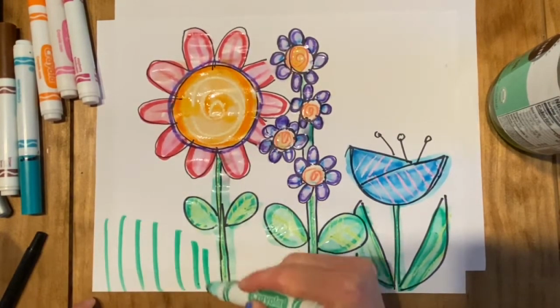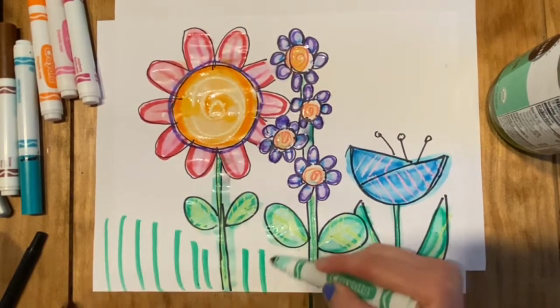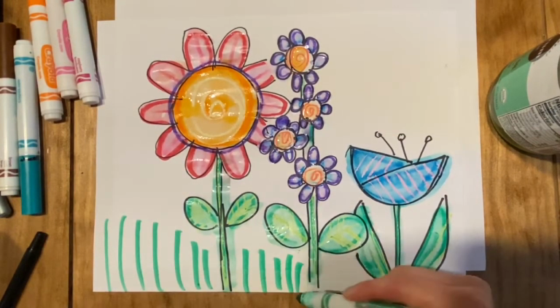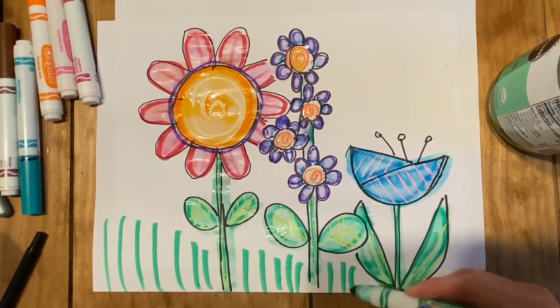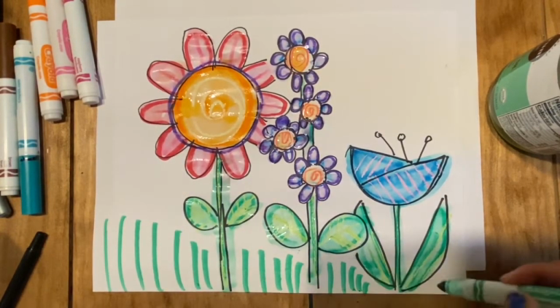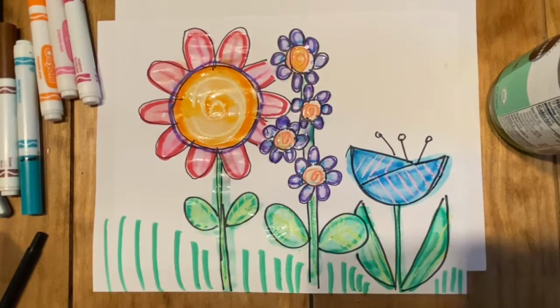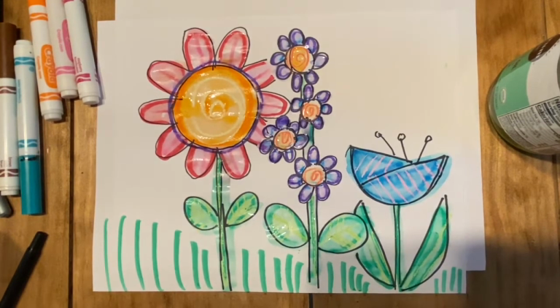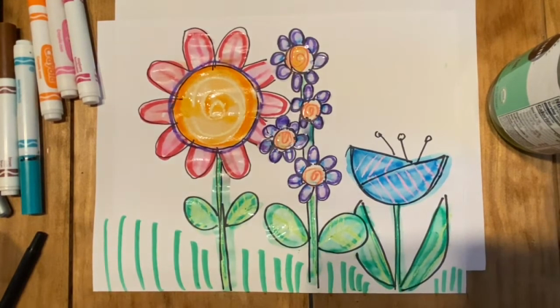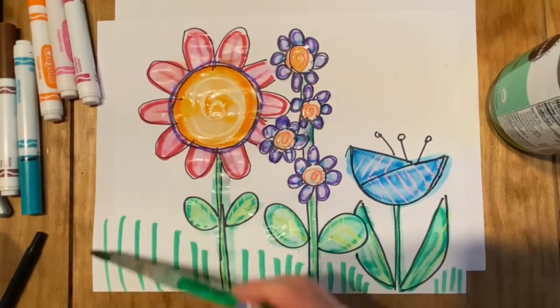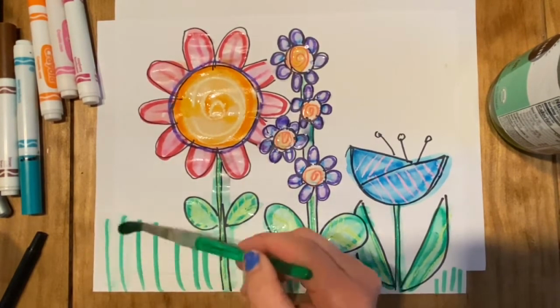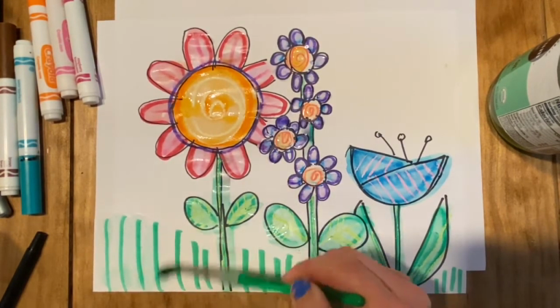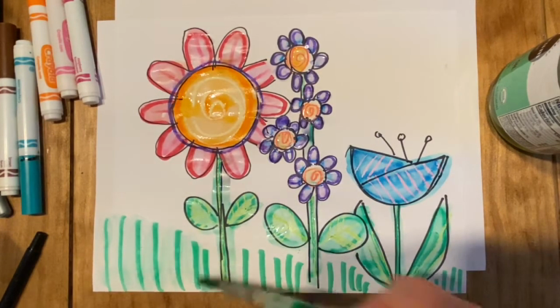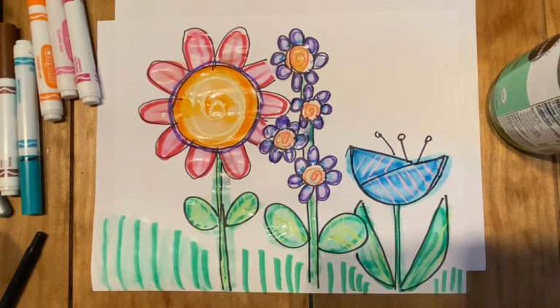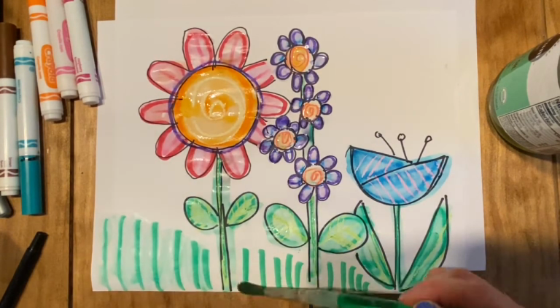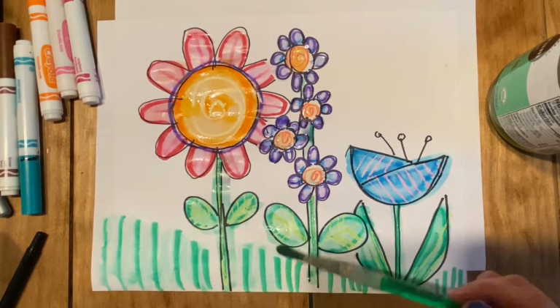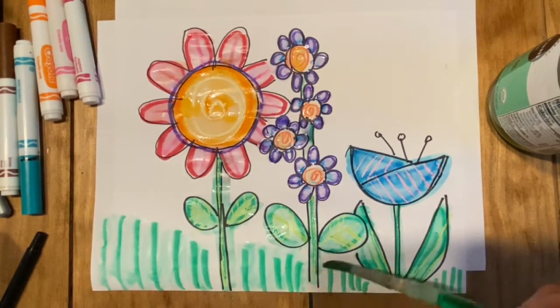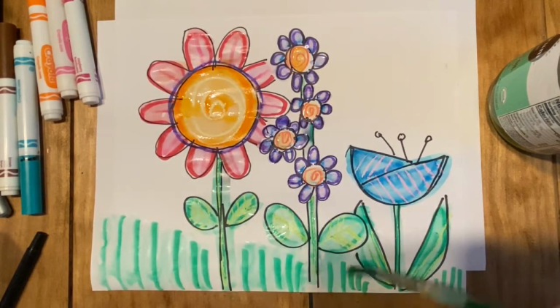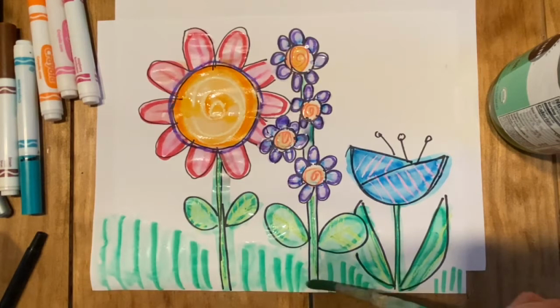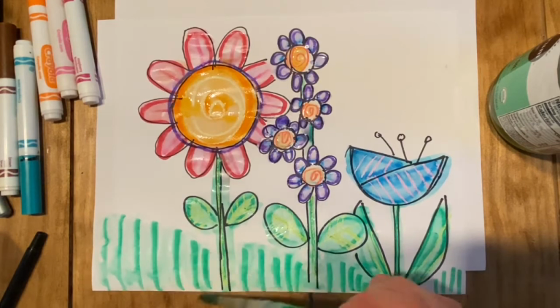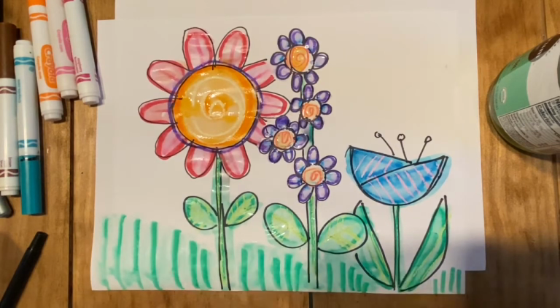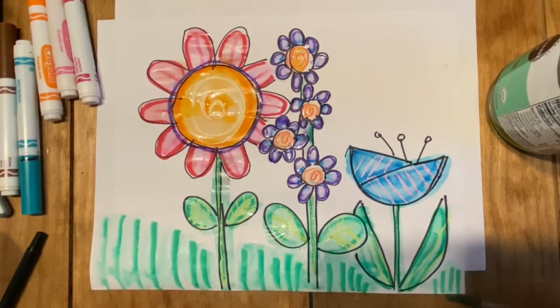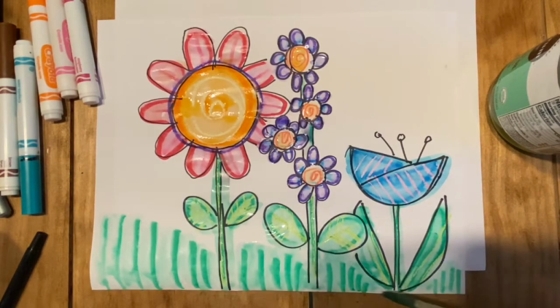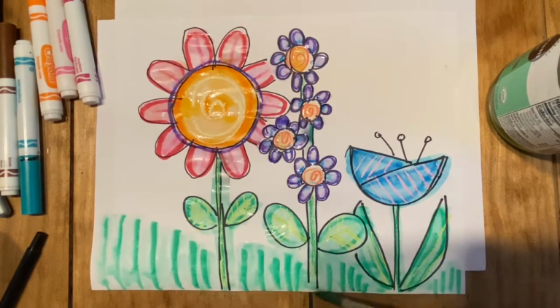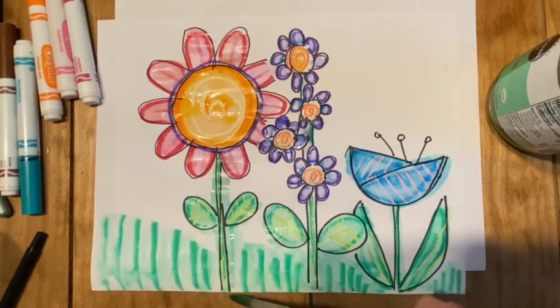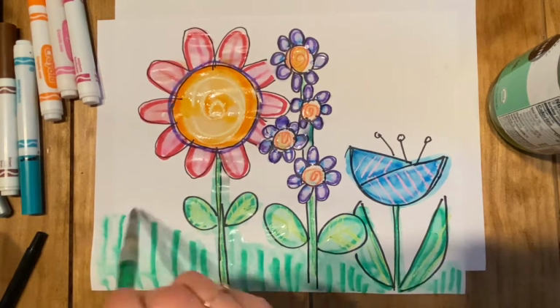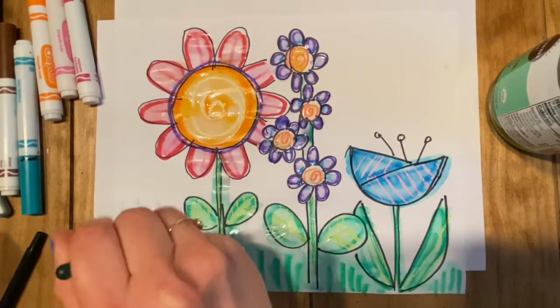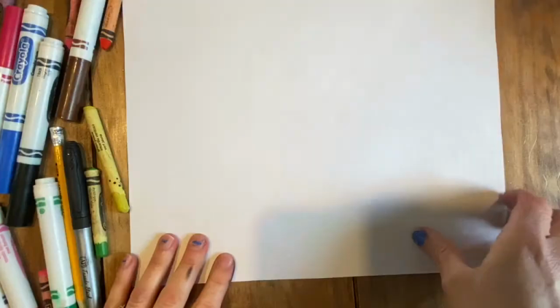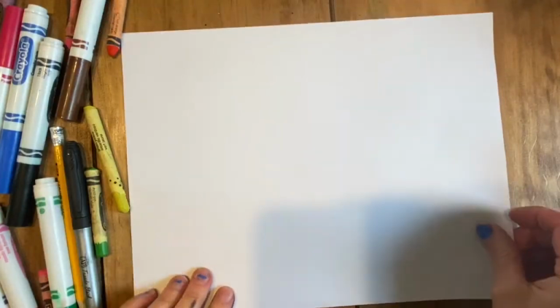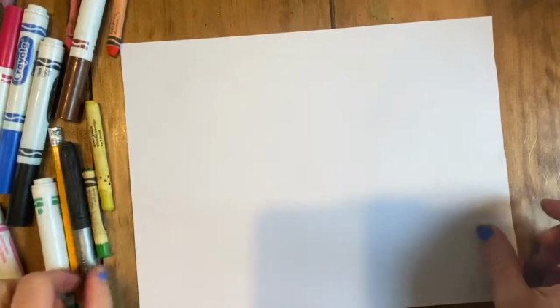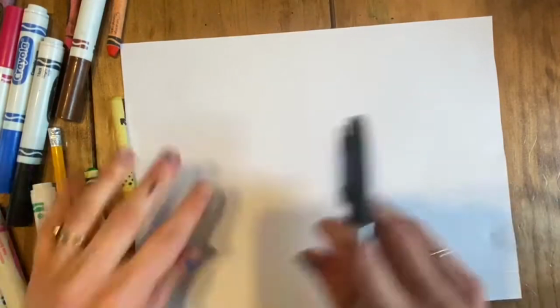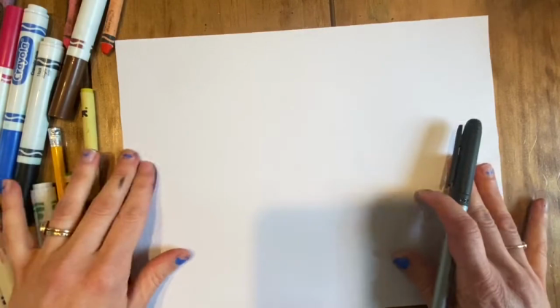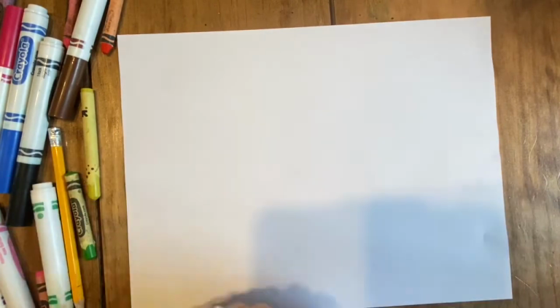After you're done with the colors in your flowers you can add some grass on the bottom and then brush over the whole thing. Next I'm gonna do a new drawing — I'm gonna show you how to draw tulips.